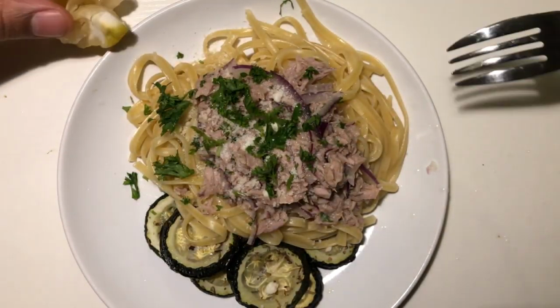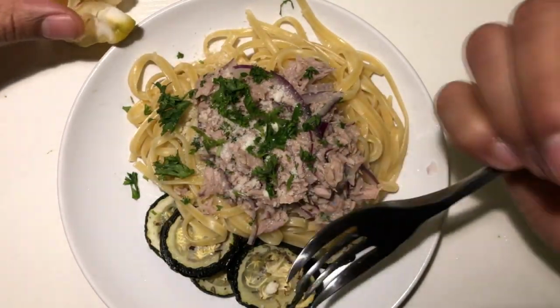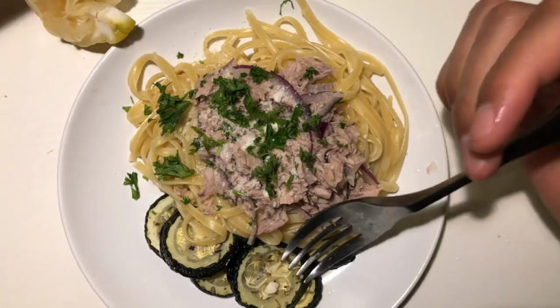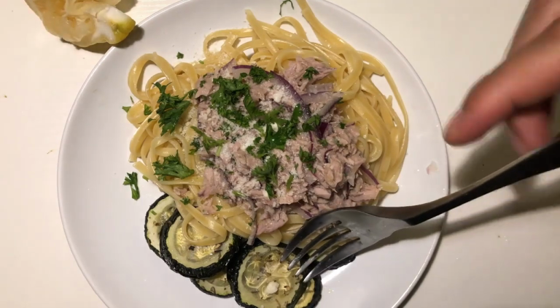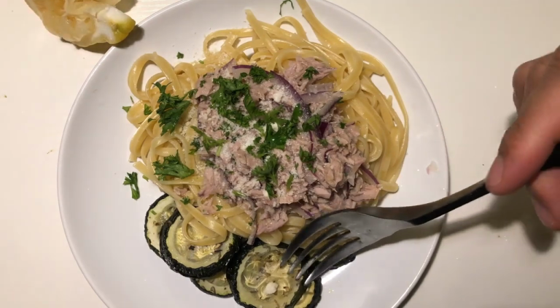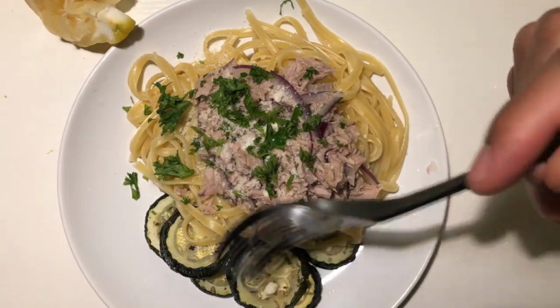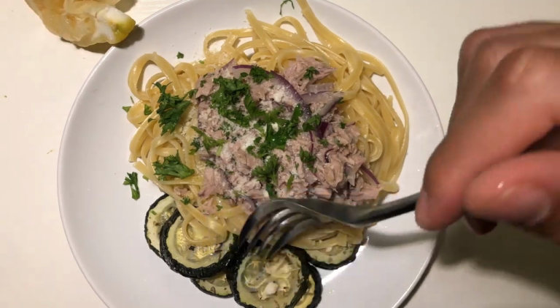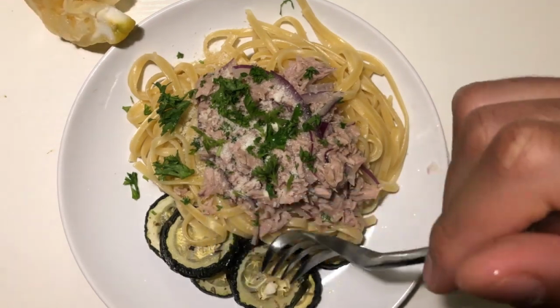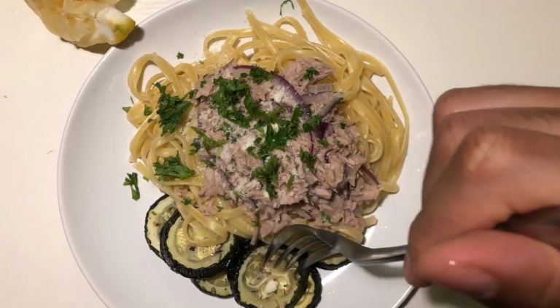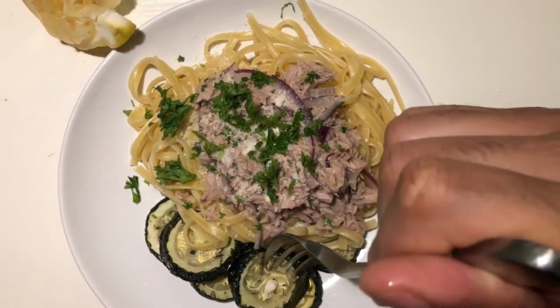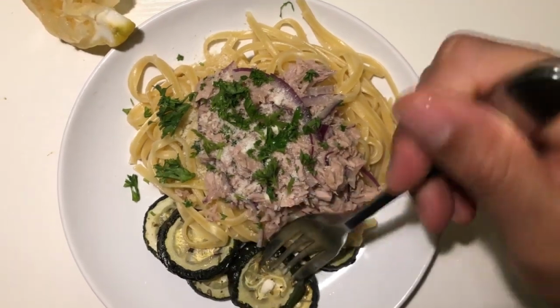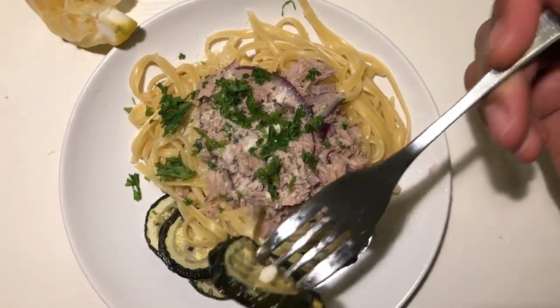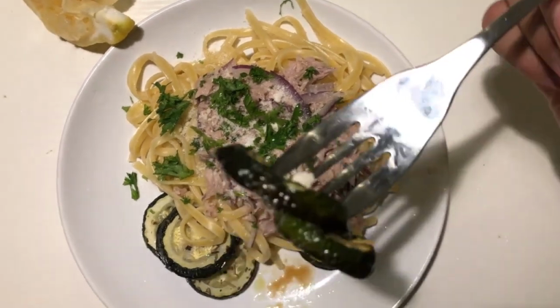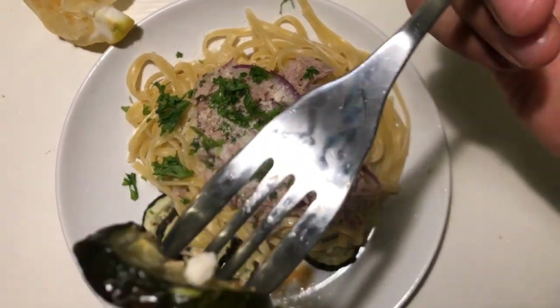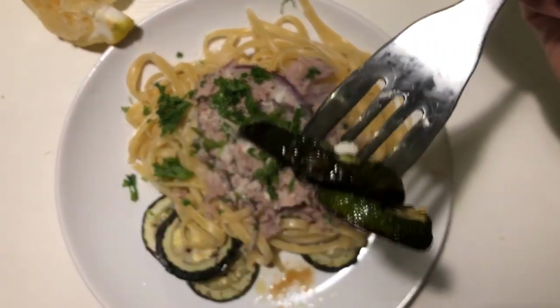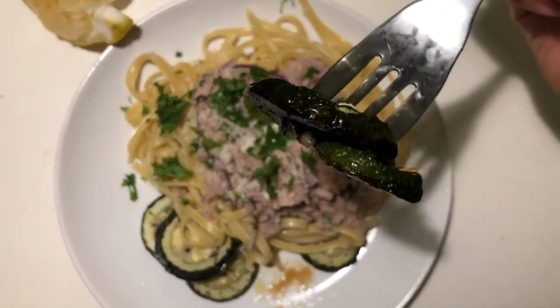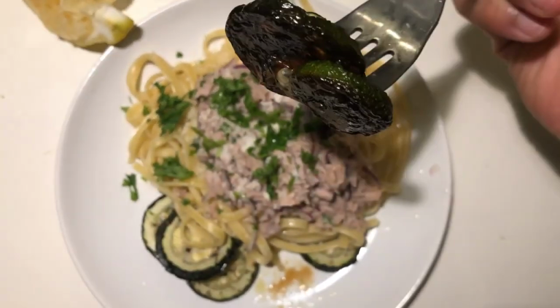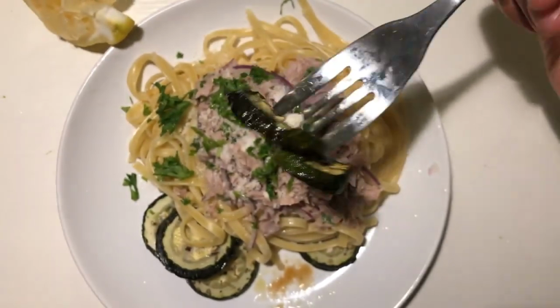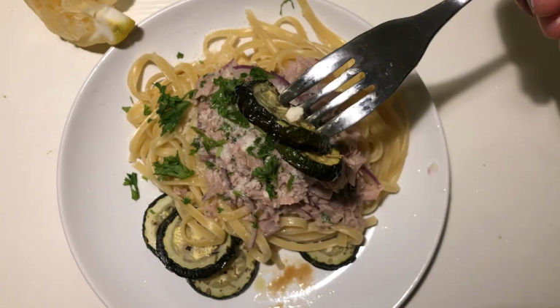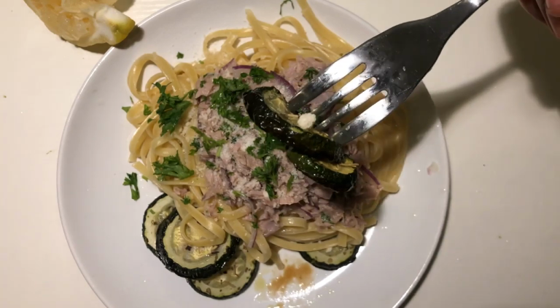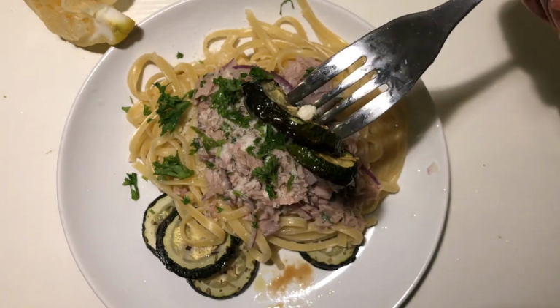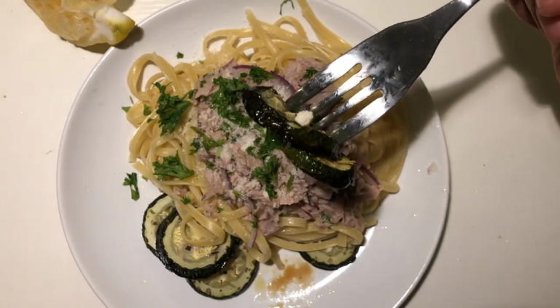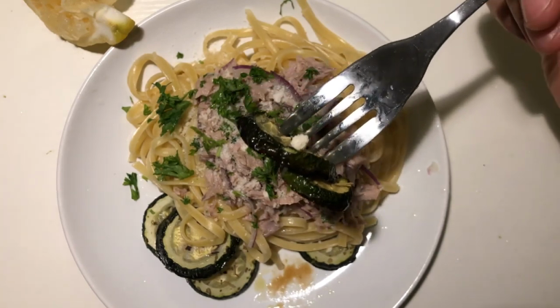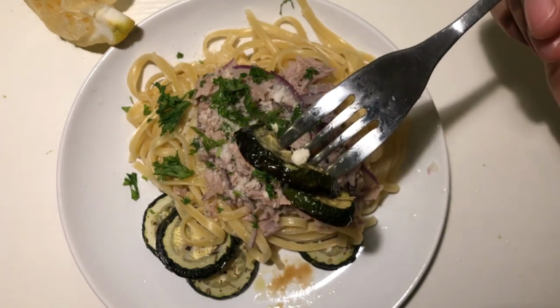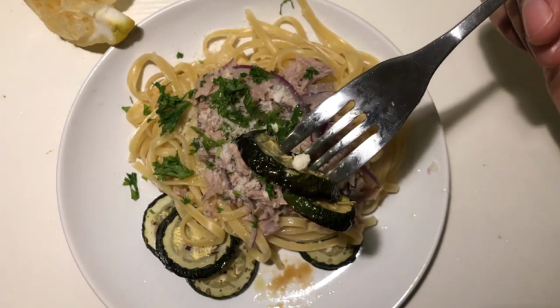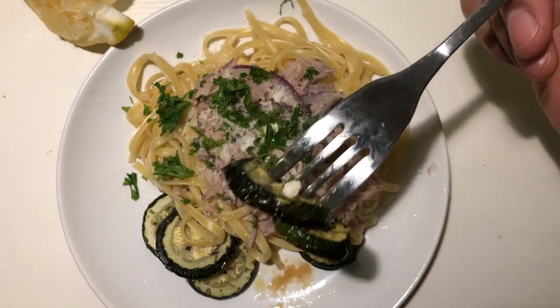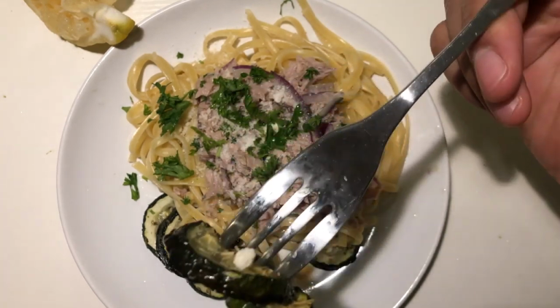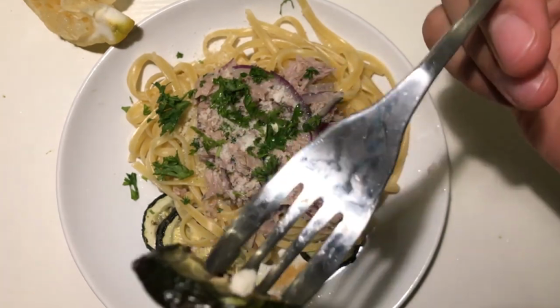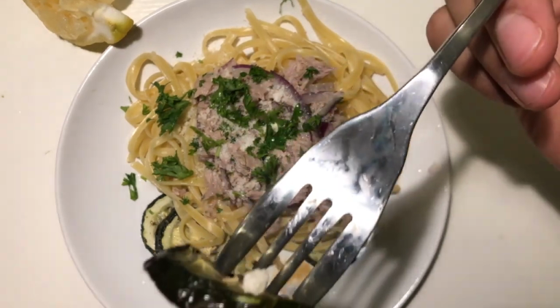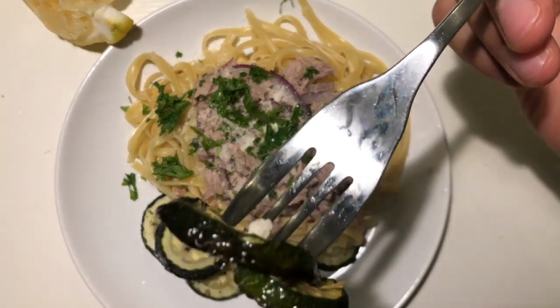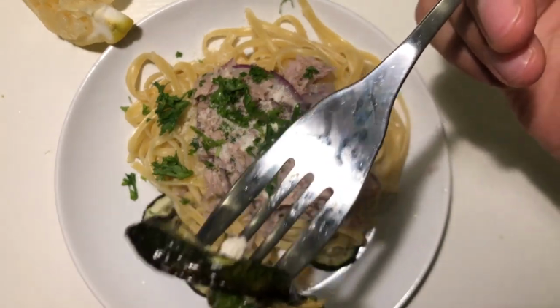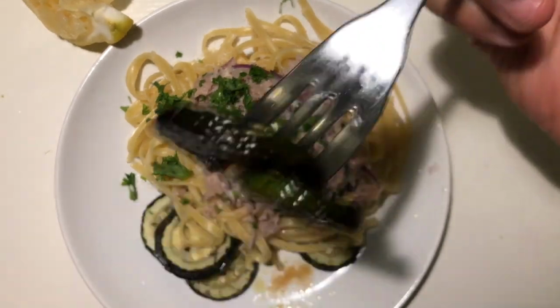Right here I have some baked zucchini. Absolute goodness. I'm going to go ahead and try some of this. Here's the zucchini, let me get a taste of this, see what I'm working with.